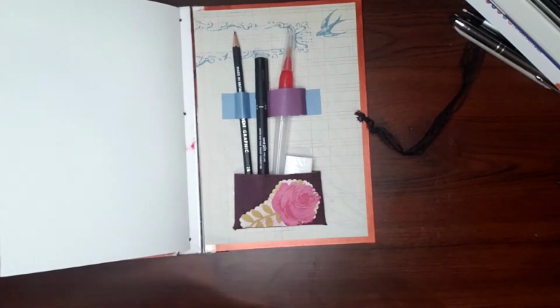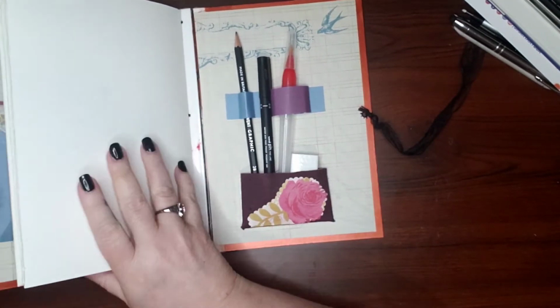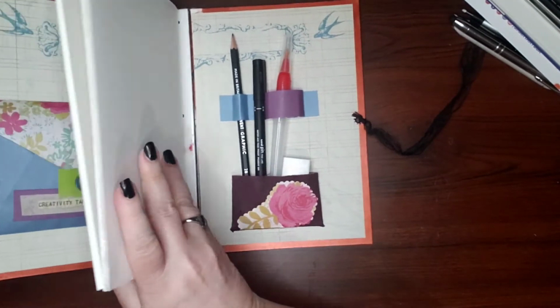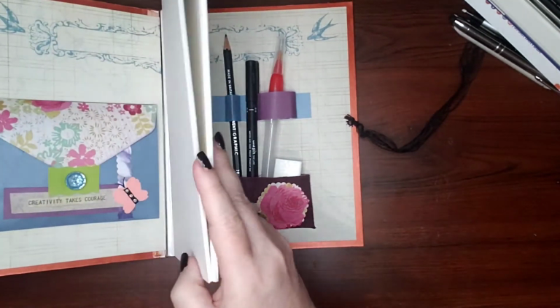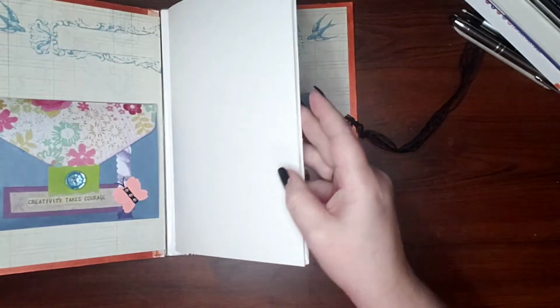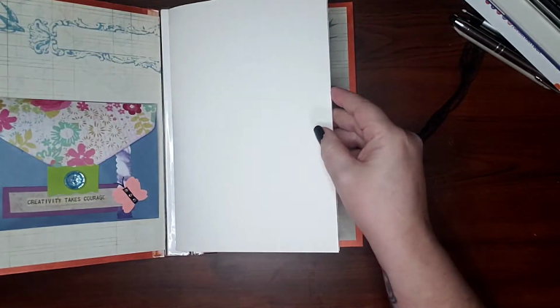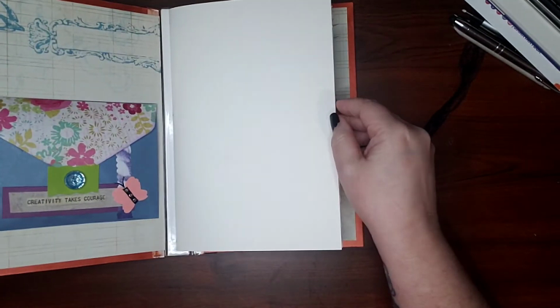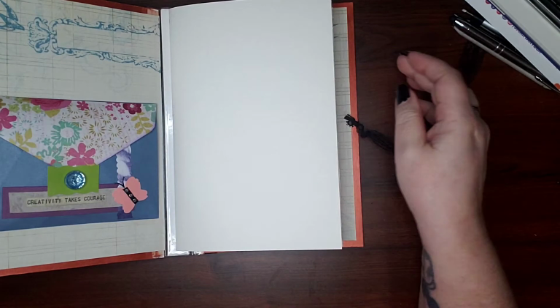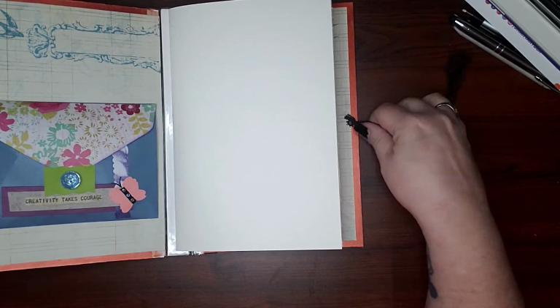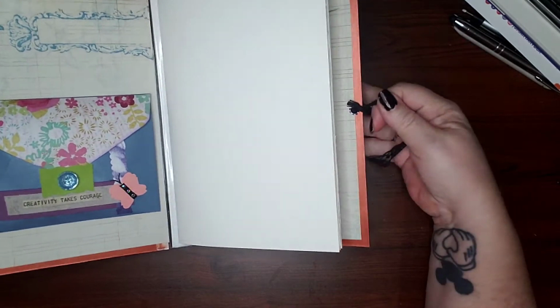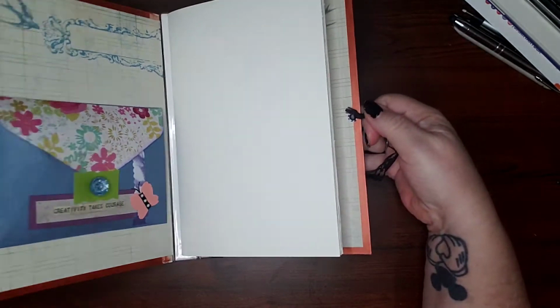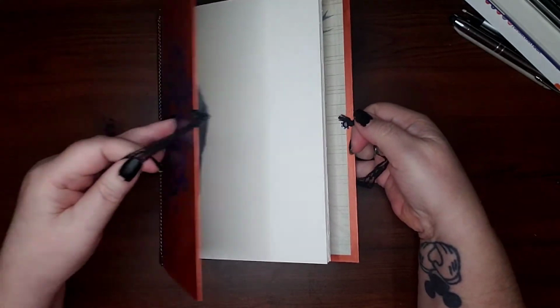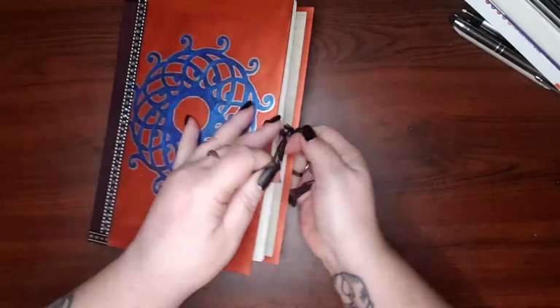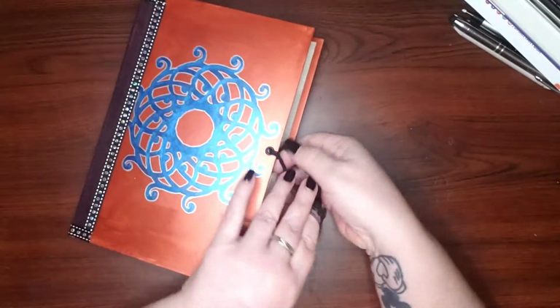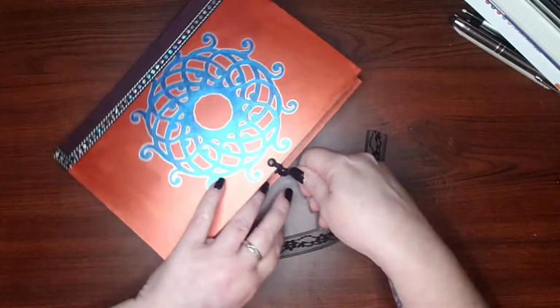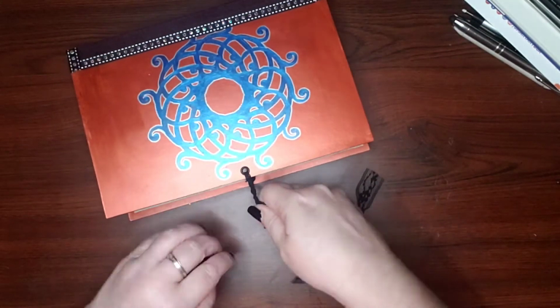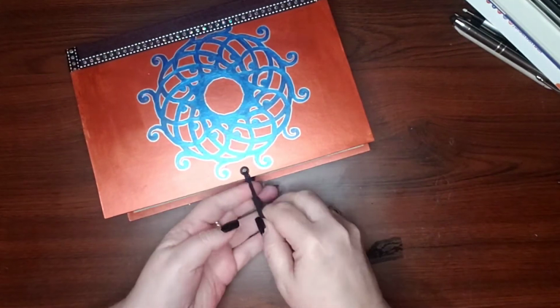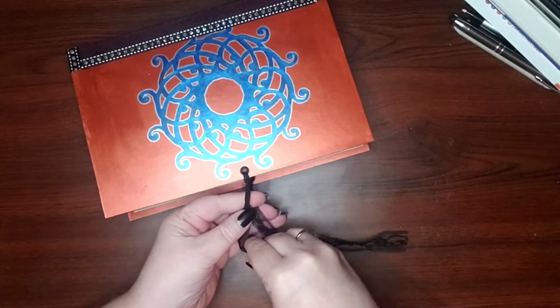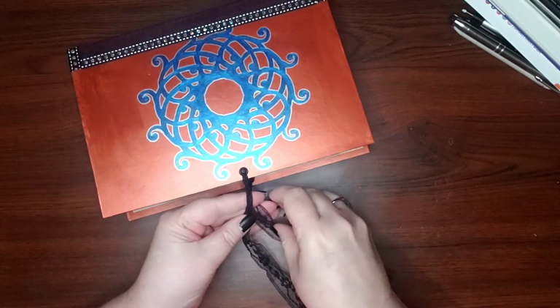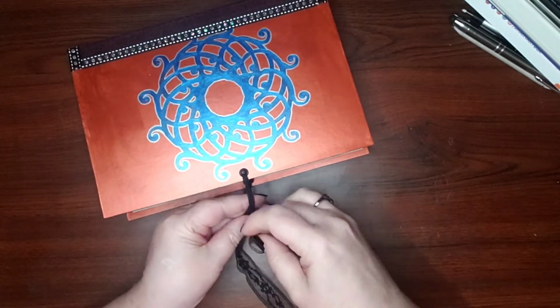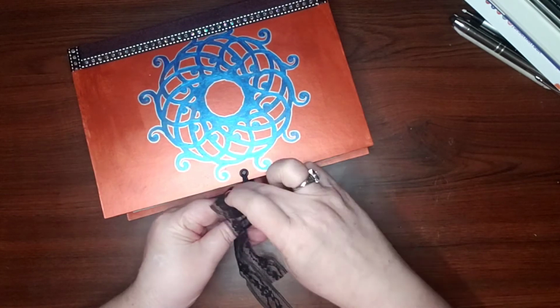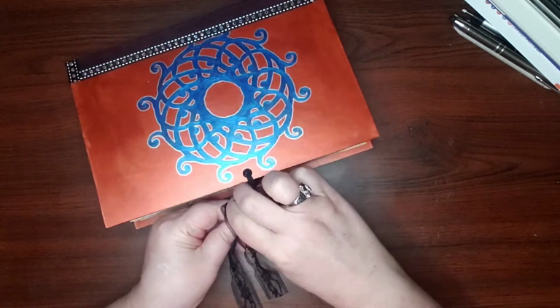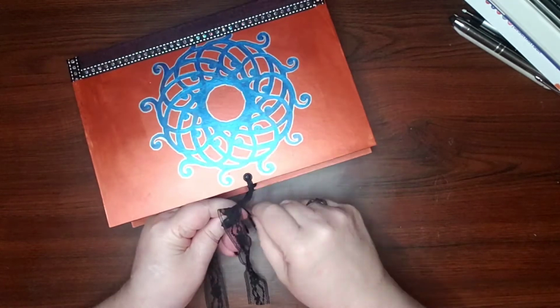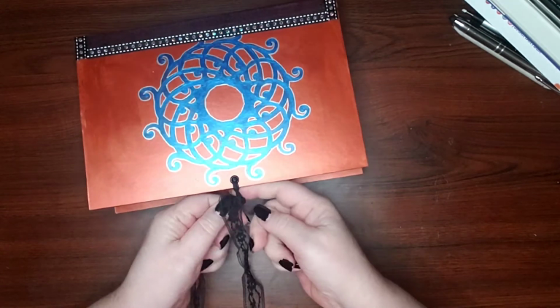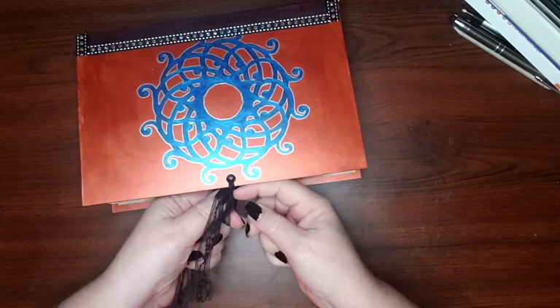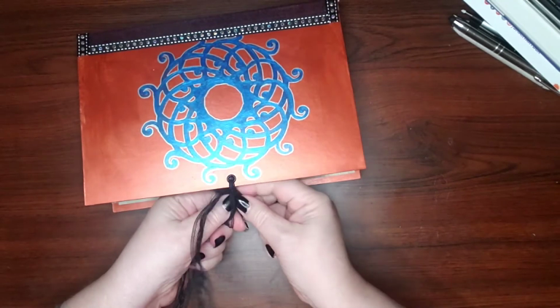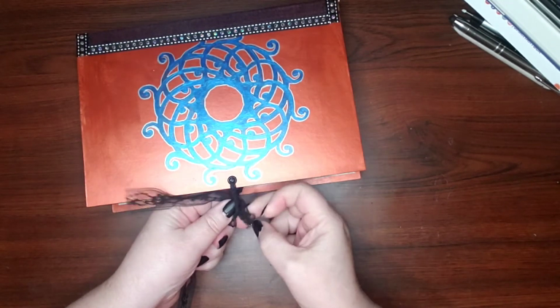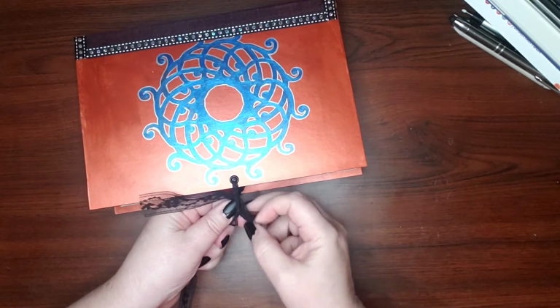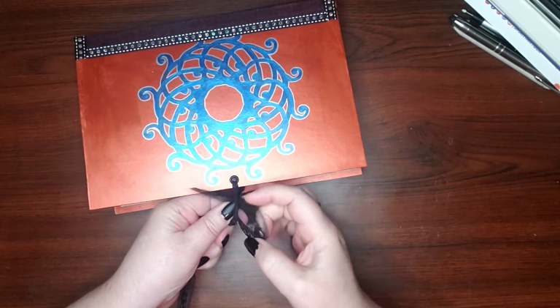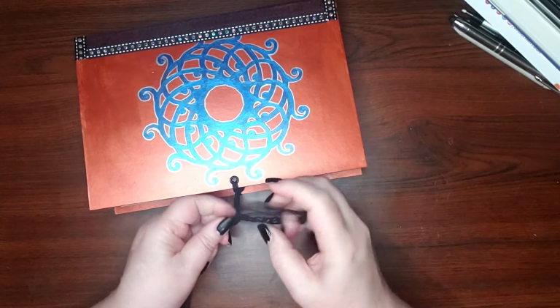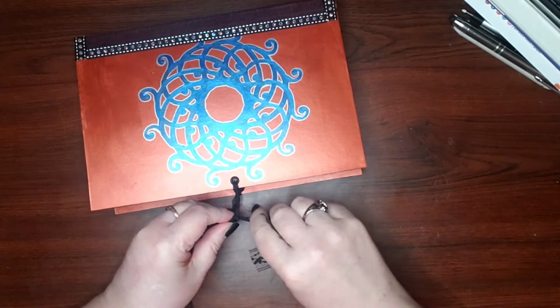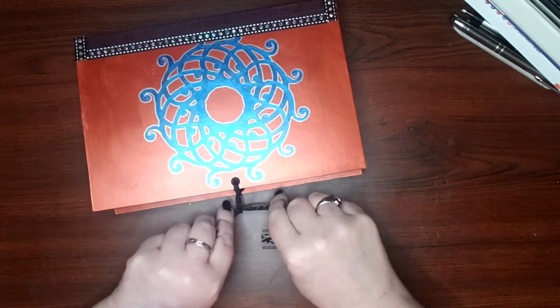You actually have a water brush to work with, so no need to worry about glasses of water or anything like that. The only thing you'd need is some paper towel and you're good to go. You can literally just grab this and go — no need to worry about anything else.